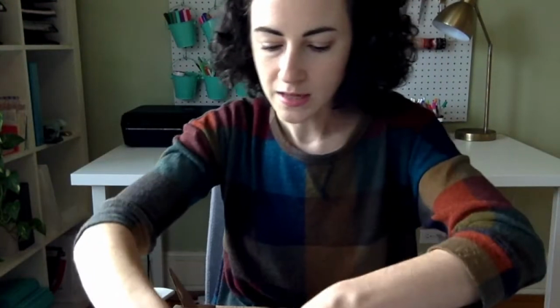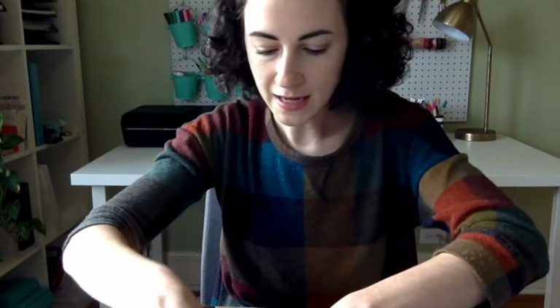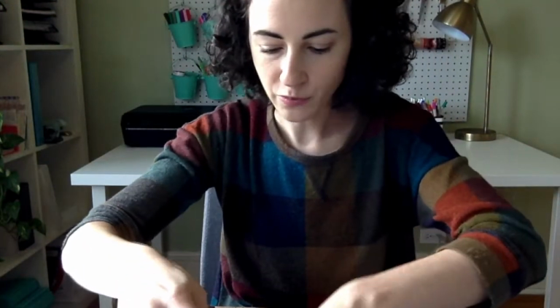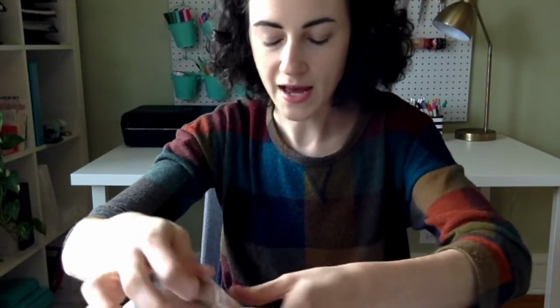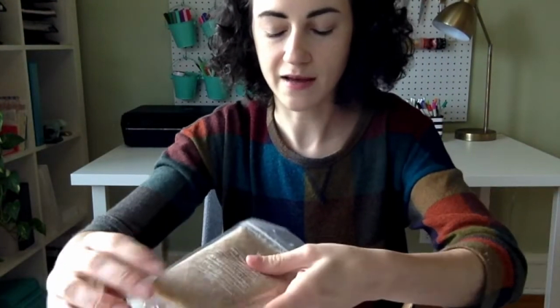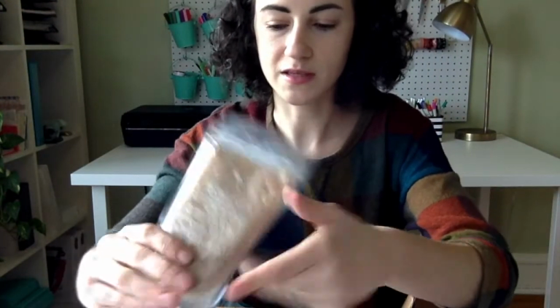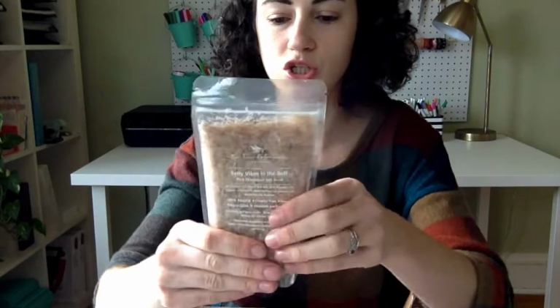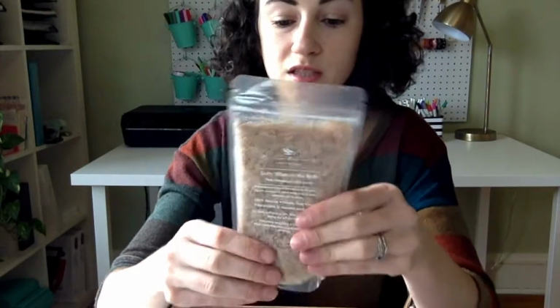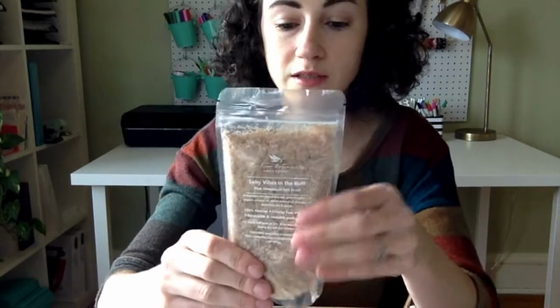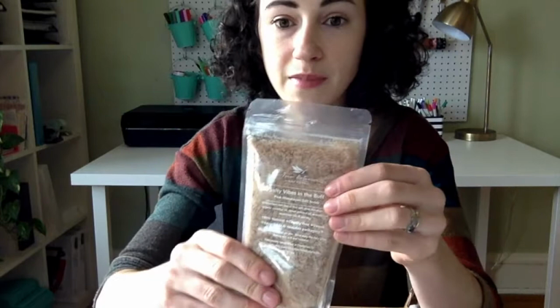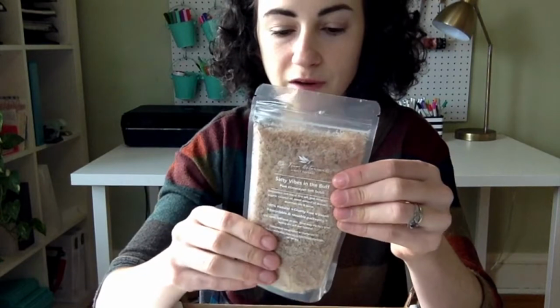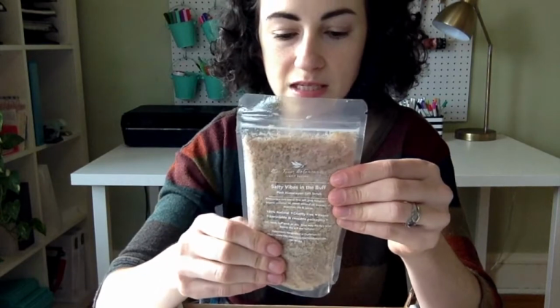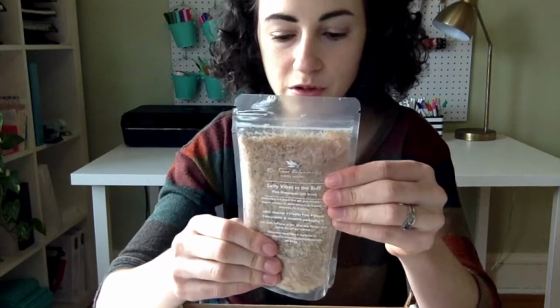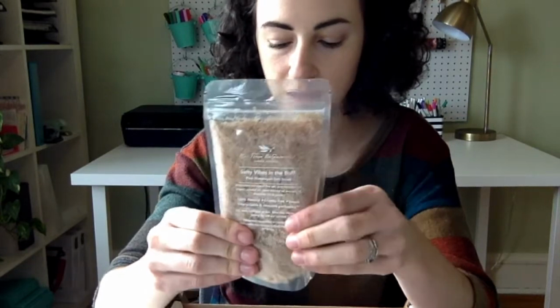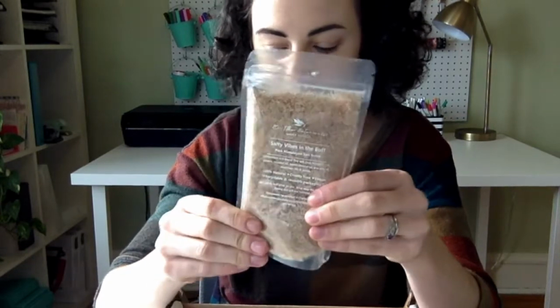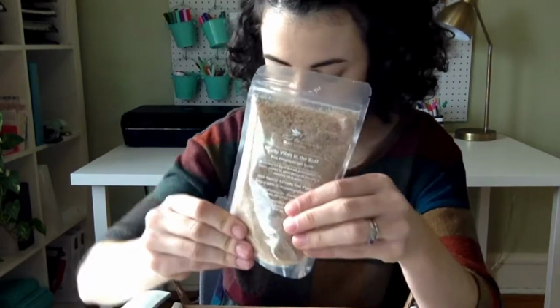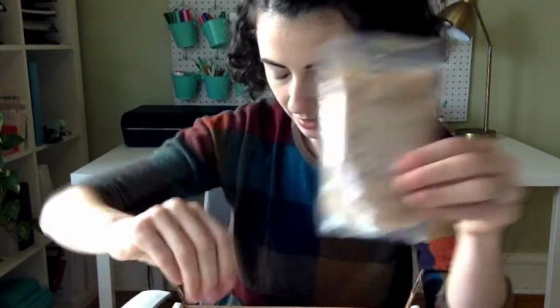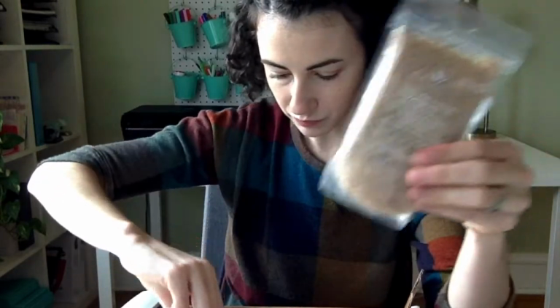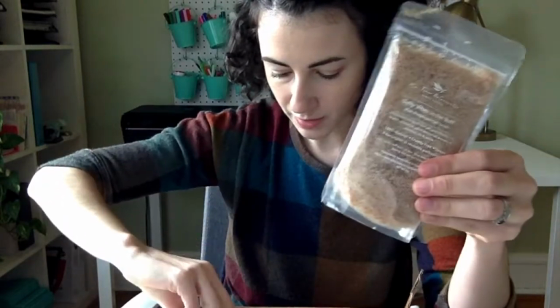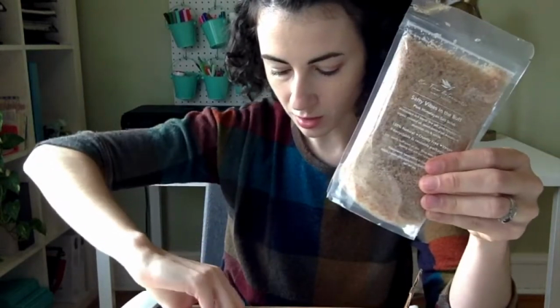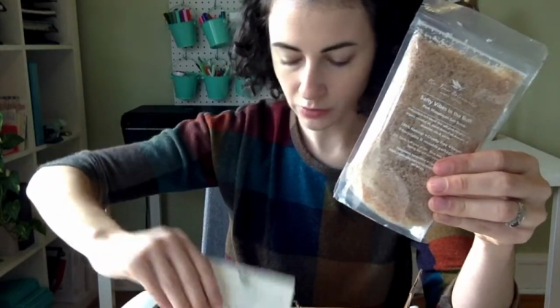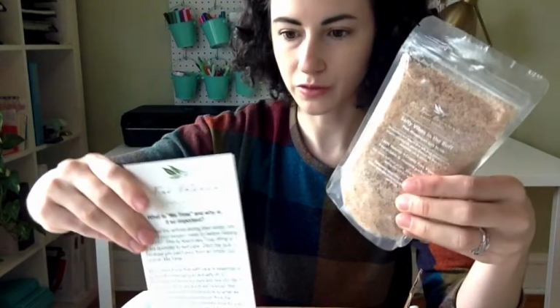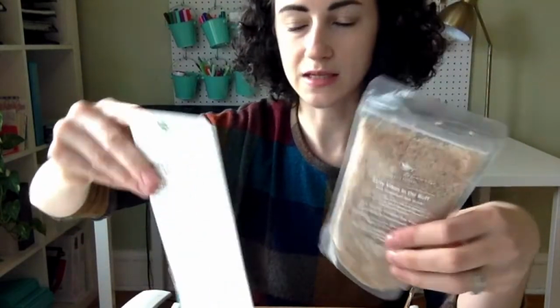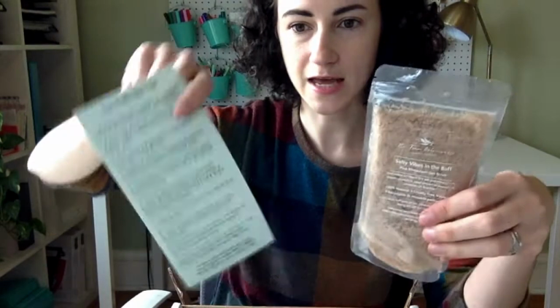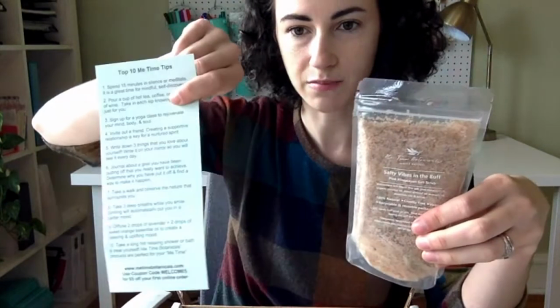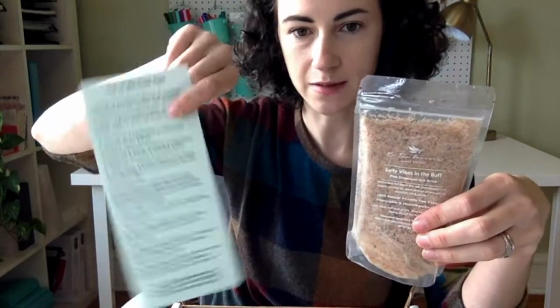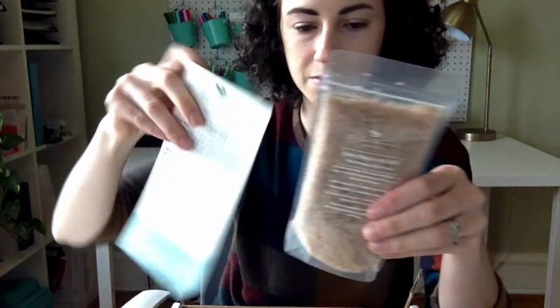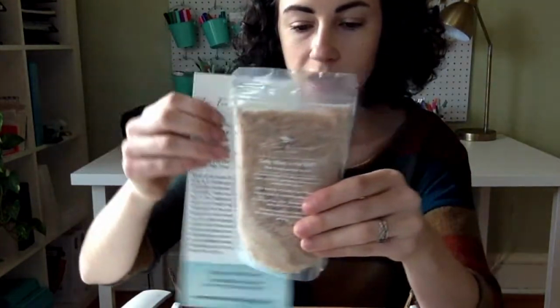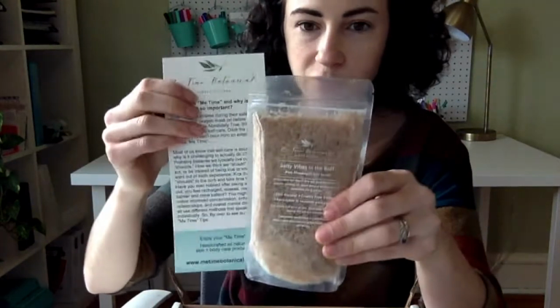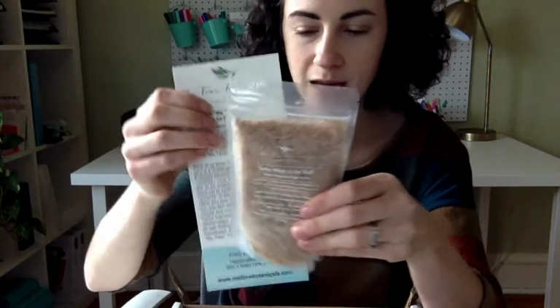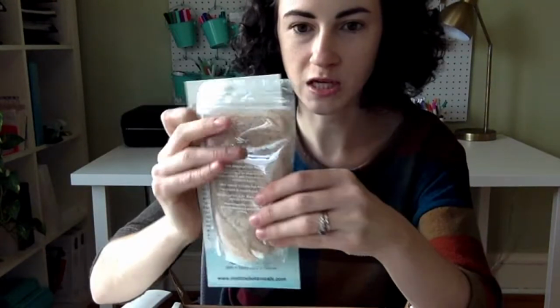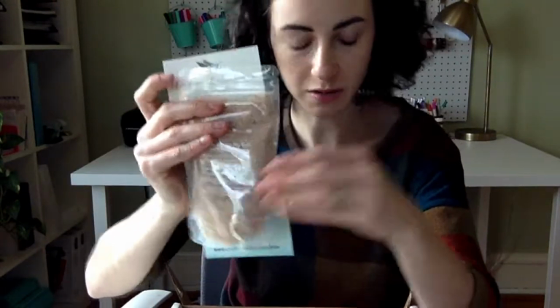Next up we have this Gingerbread Salt Scrub. This is from Me Time Botanicals and the maker also included these 10 Me Time Tips.